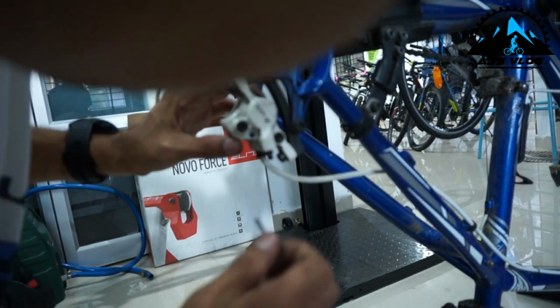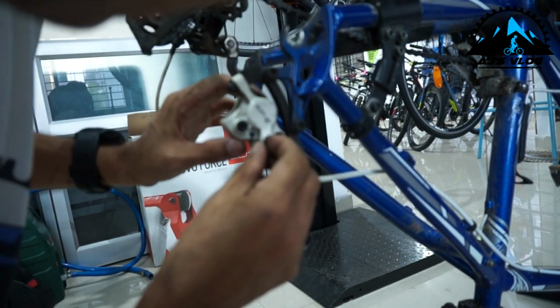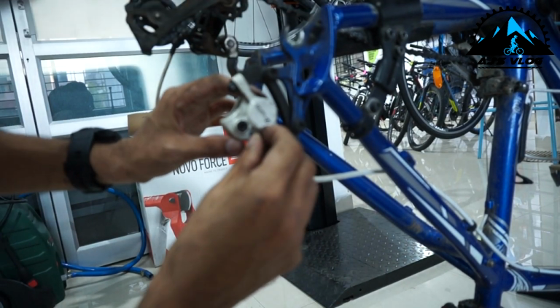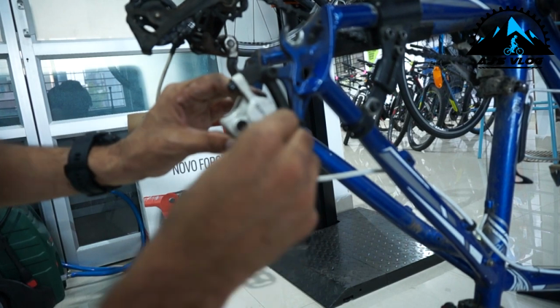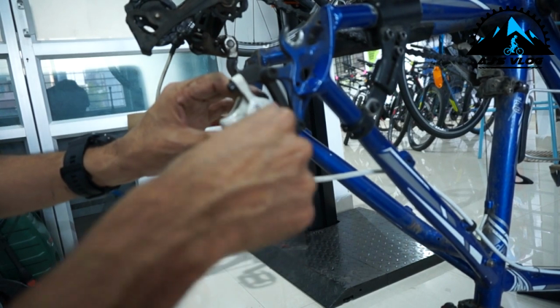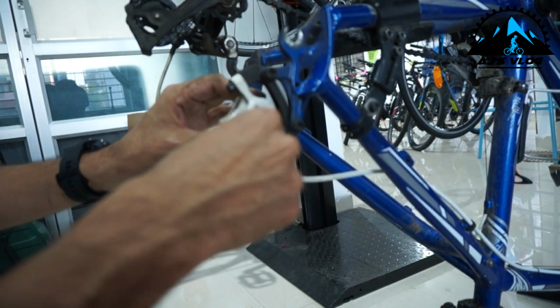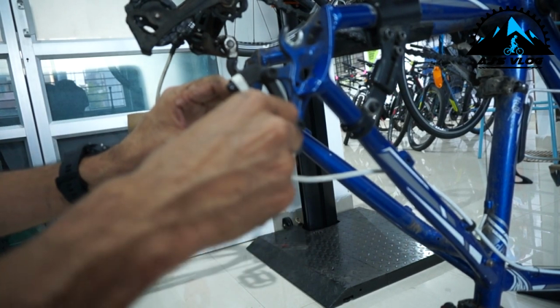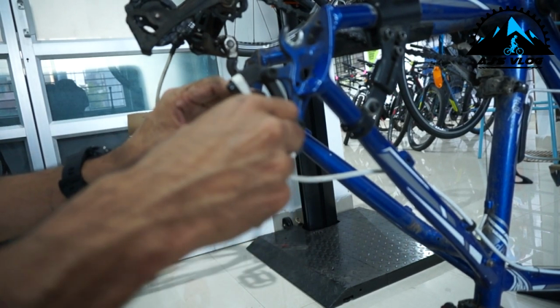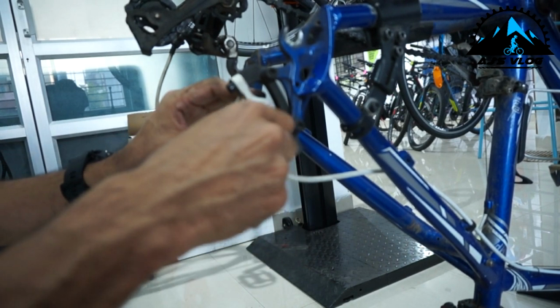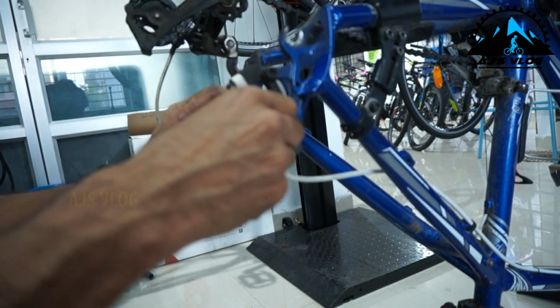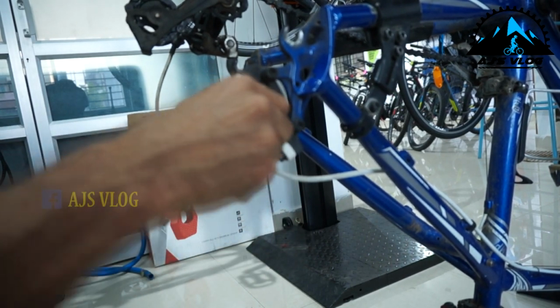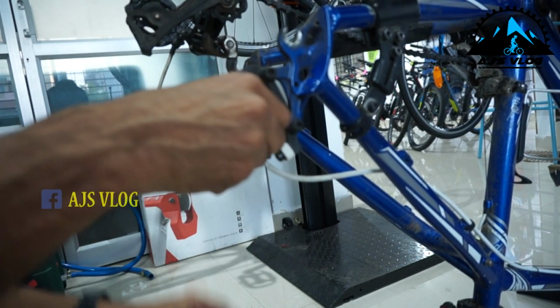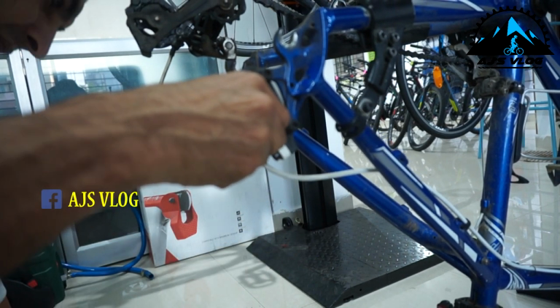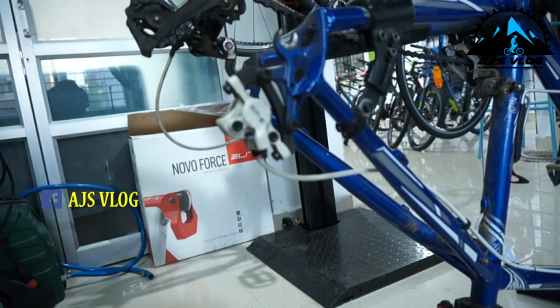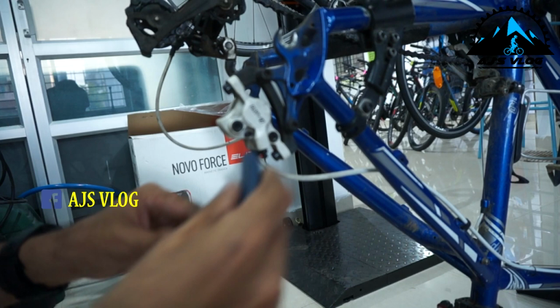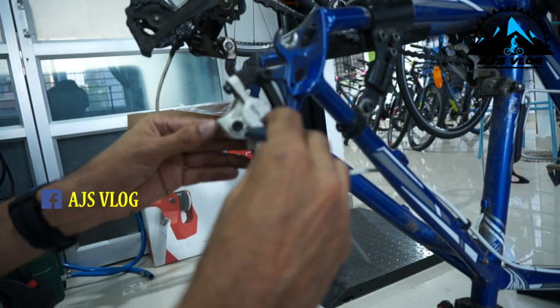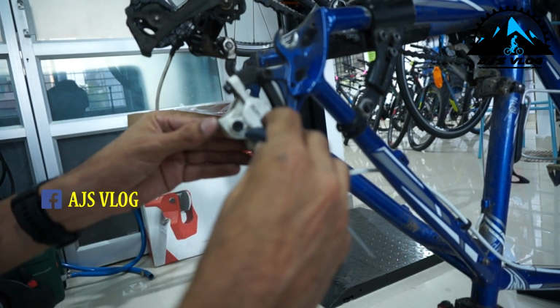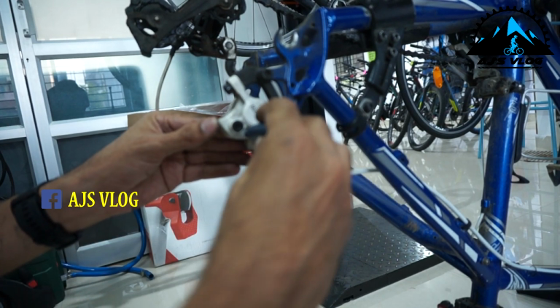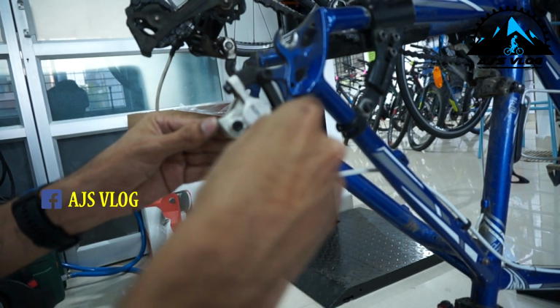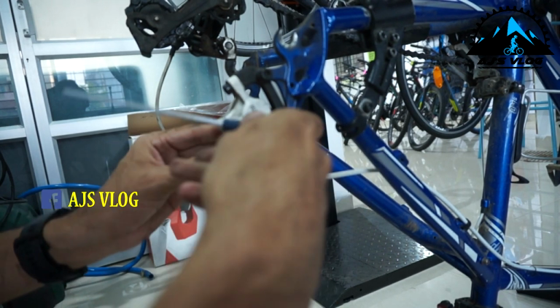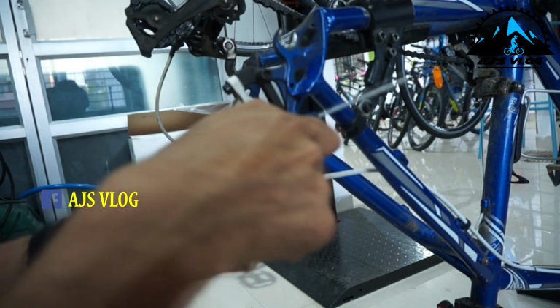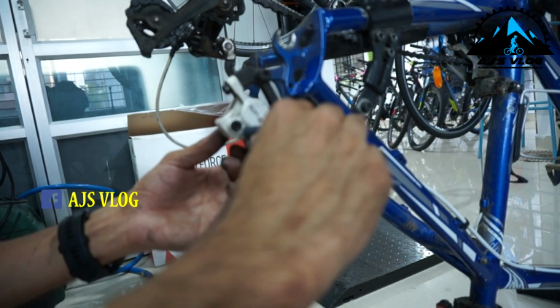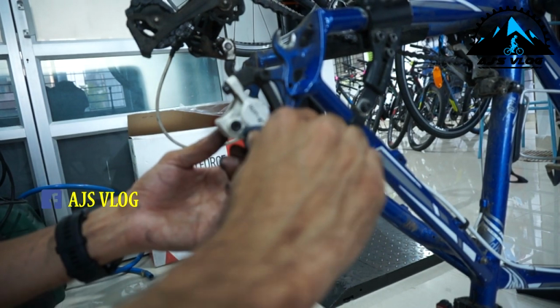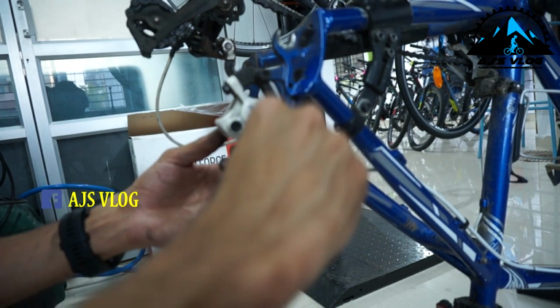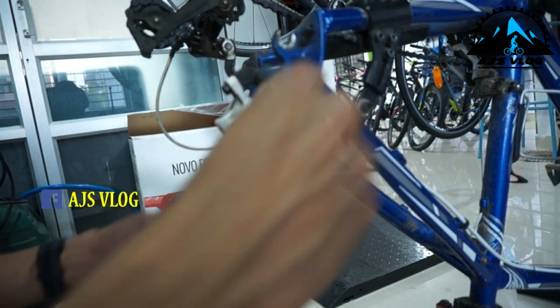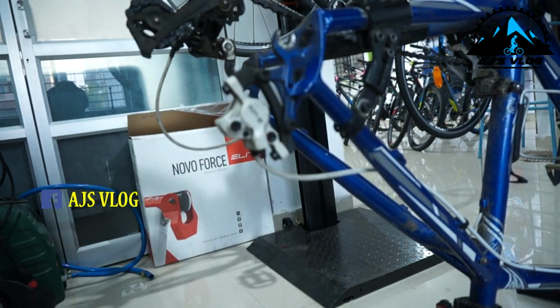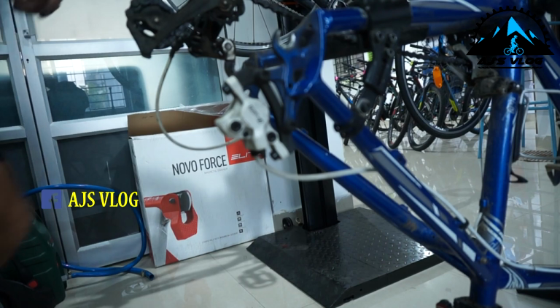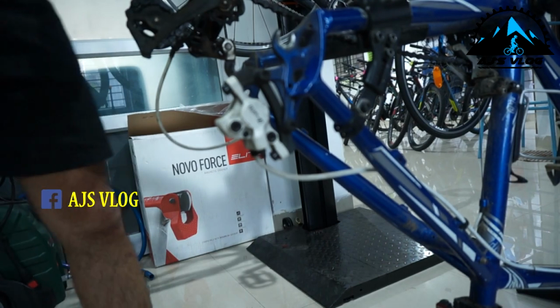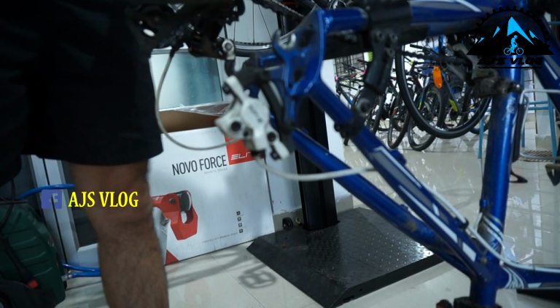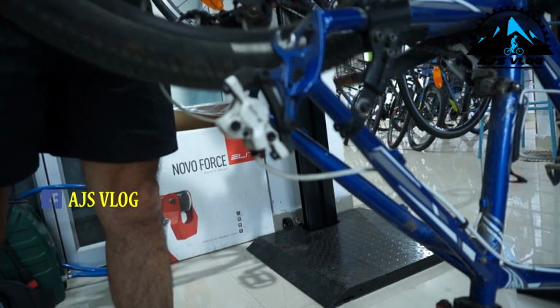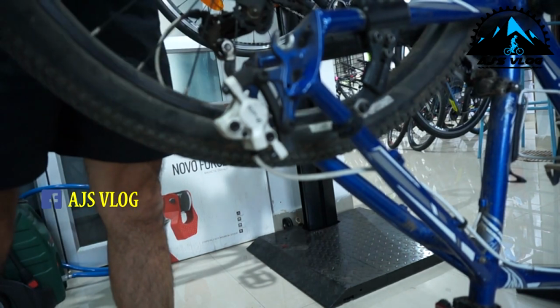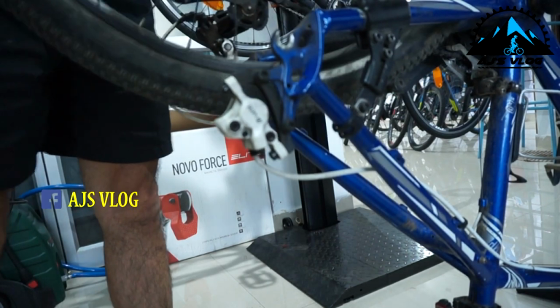Again, if it is a mechanical disc brake, you have to put a new pin in. Tighten the bolt so that nothing falls off.